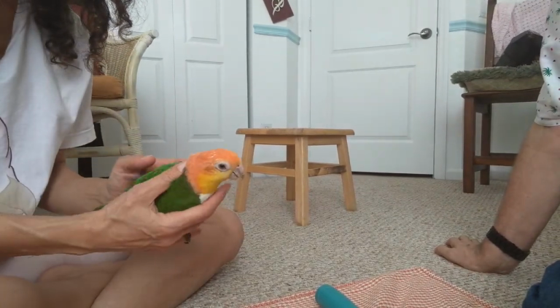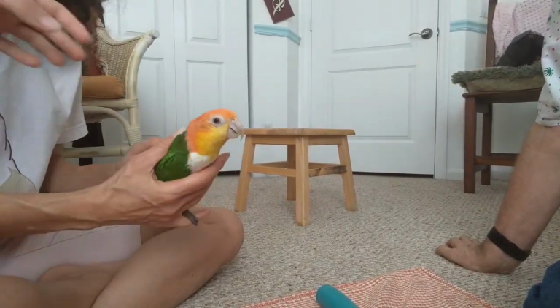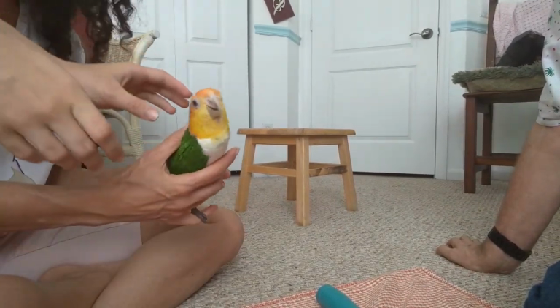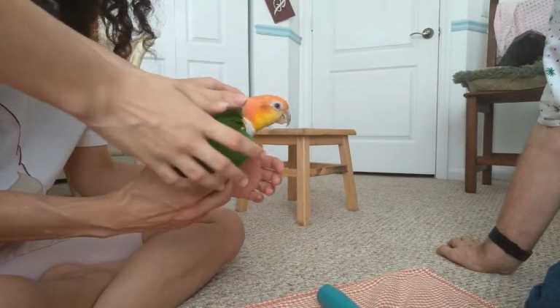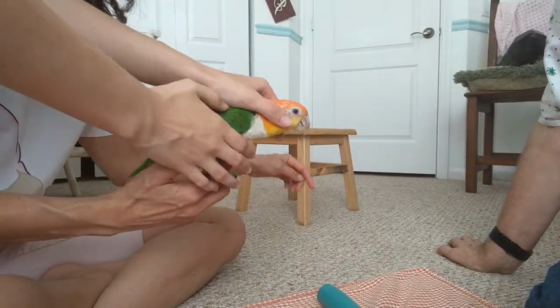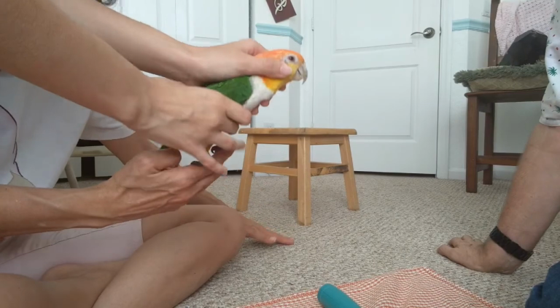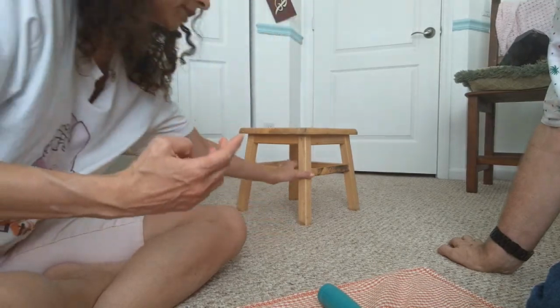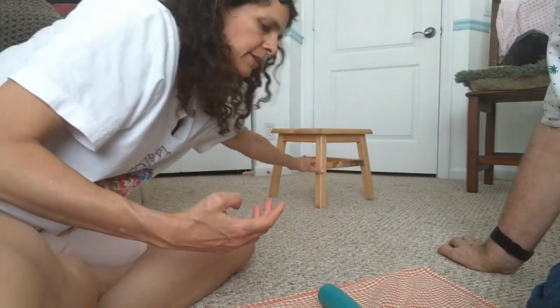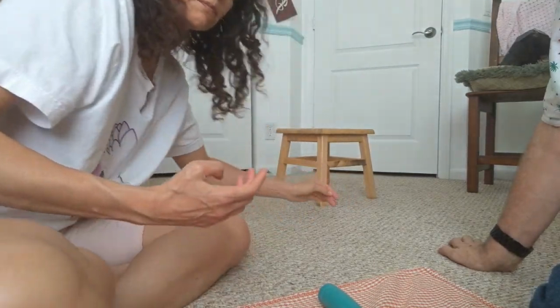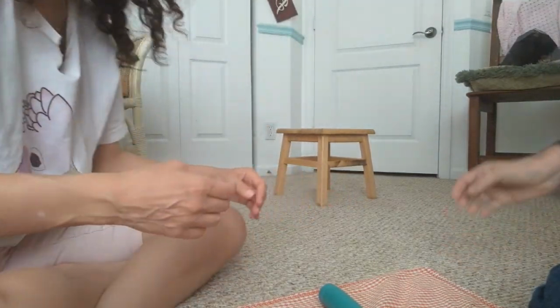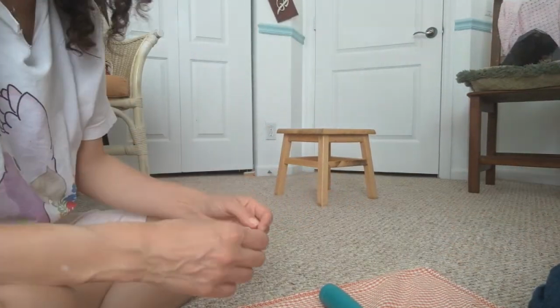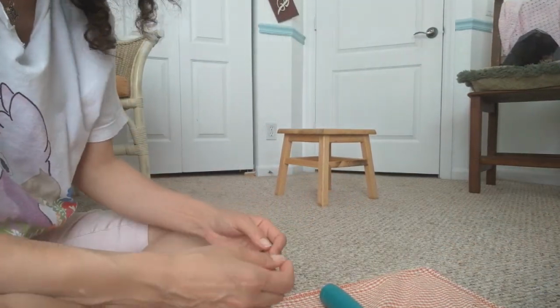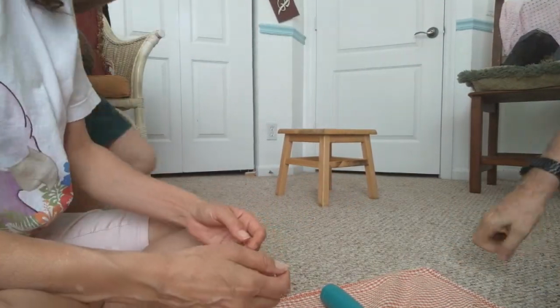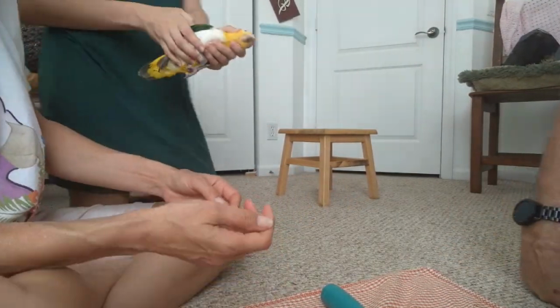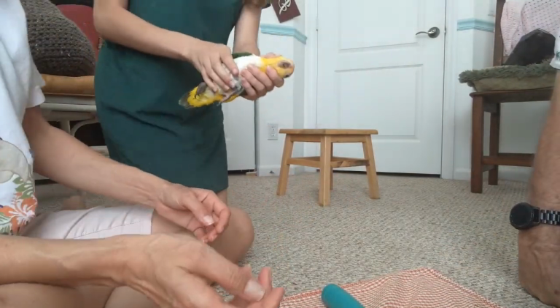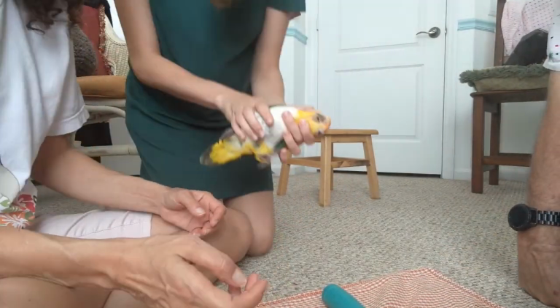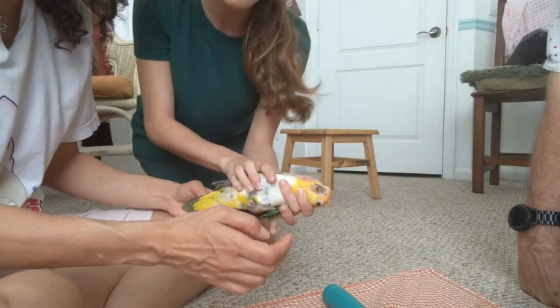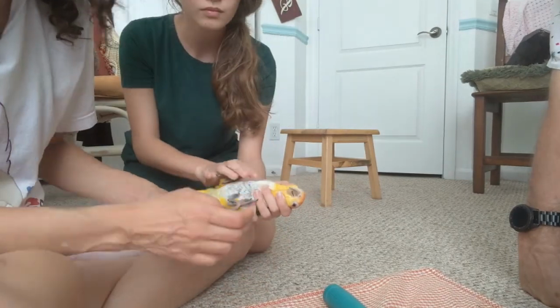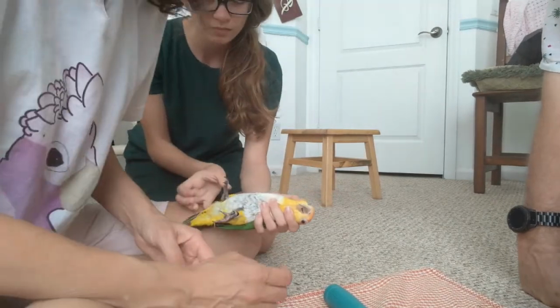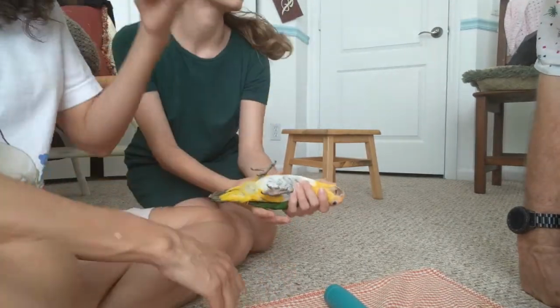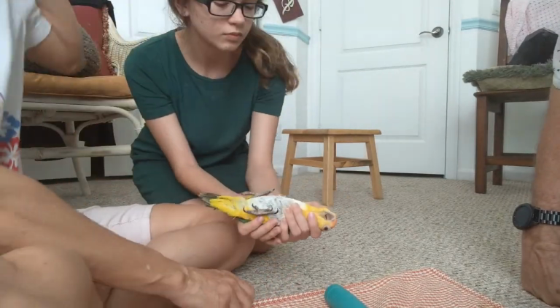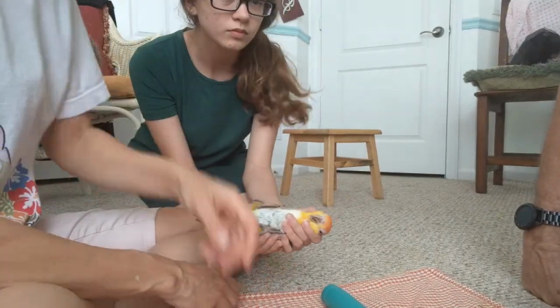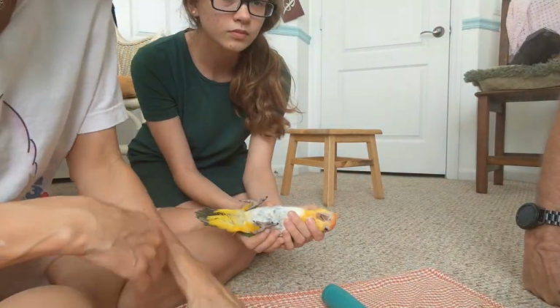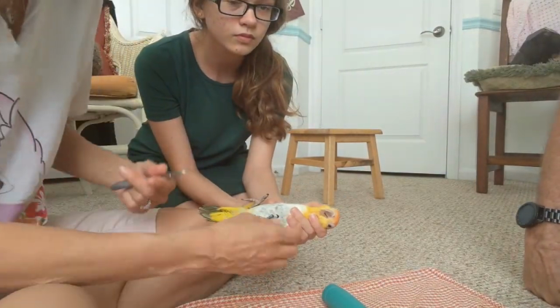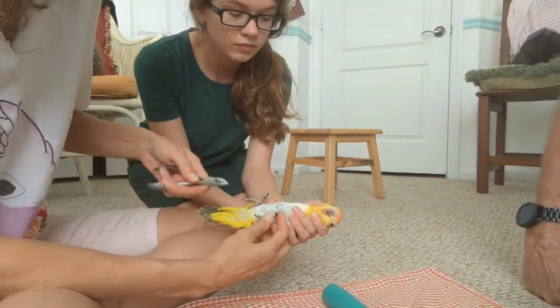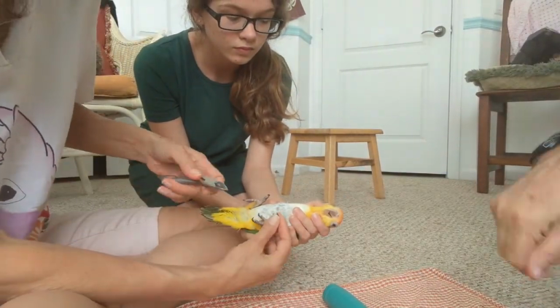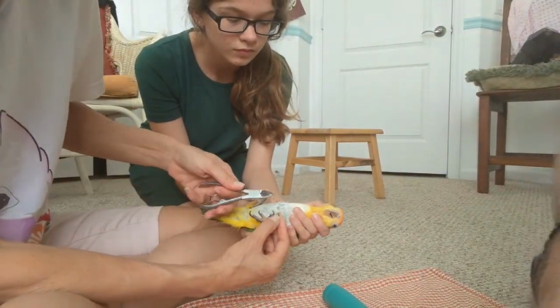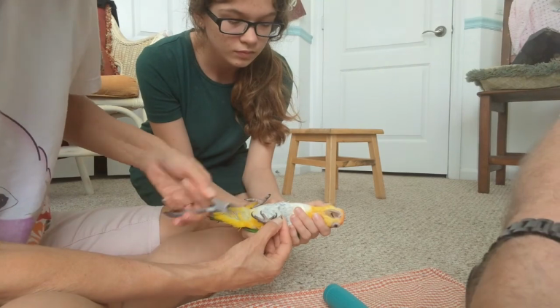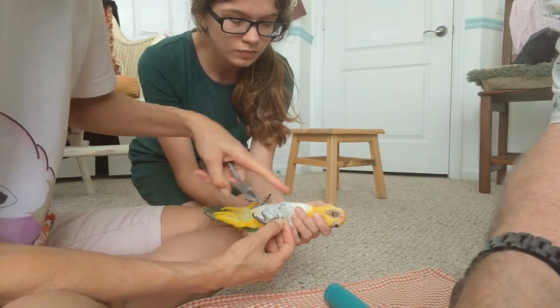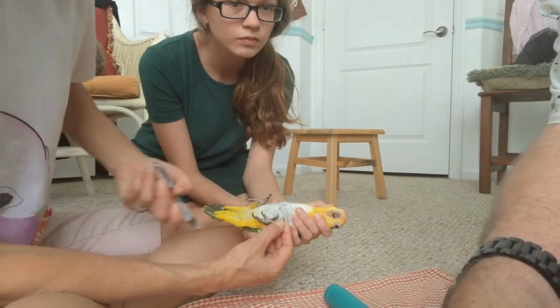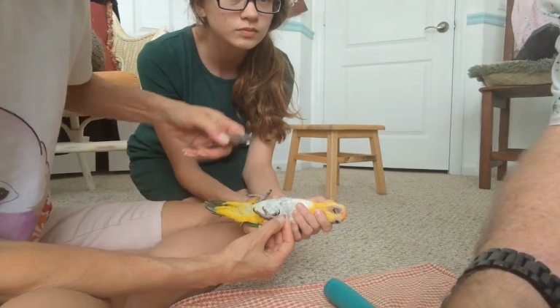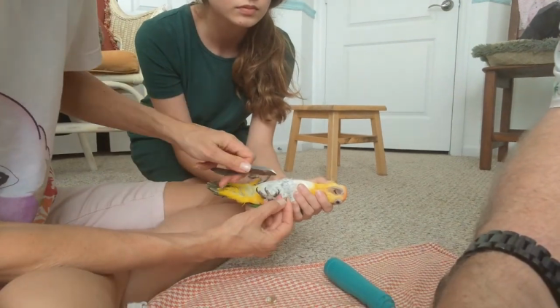You need a towel. Another important thing is how we hold a parrot — I'm going to go over that with you in a second.